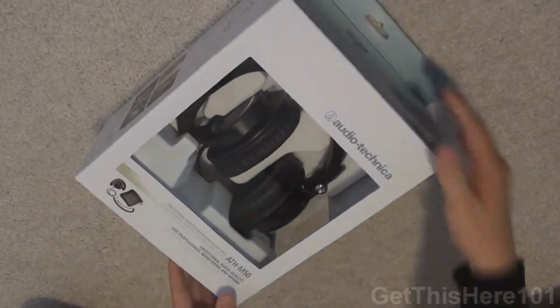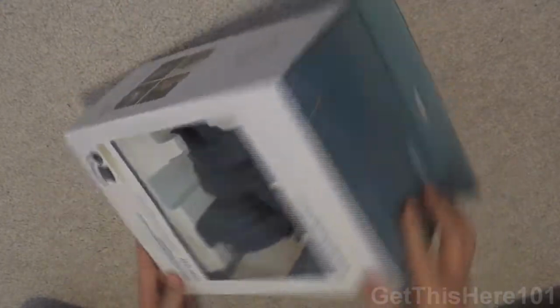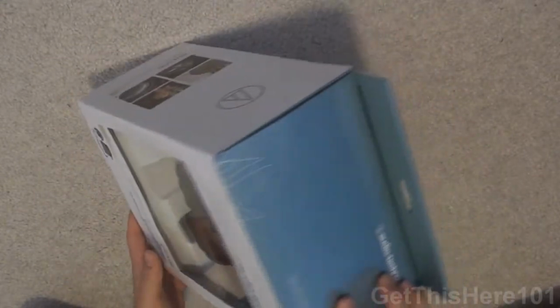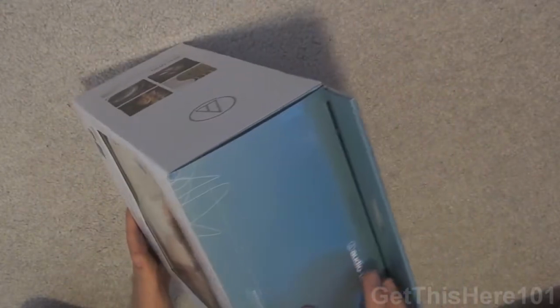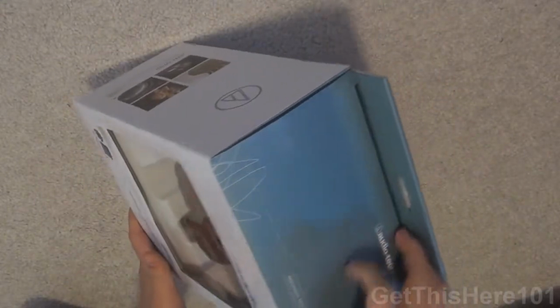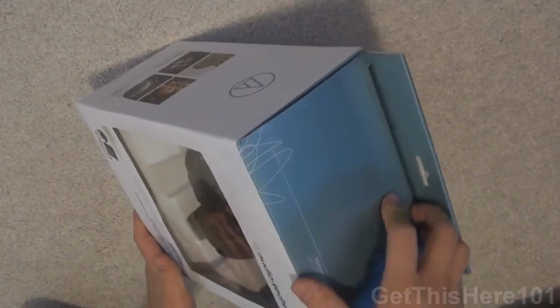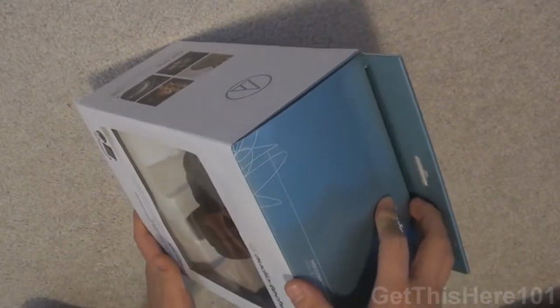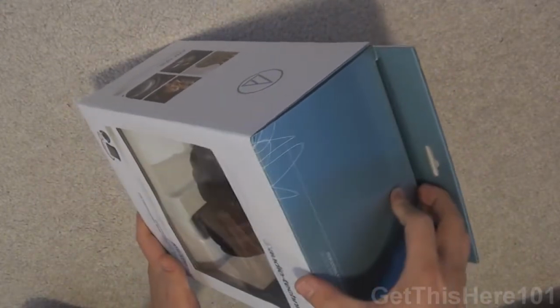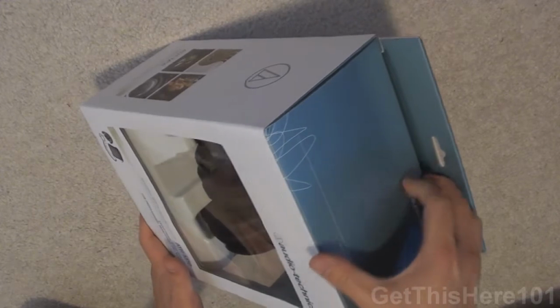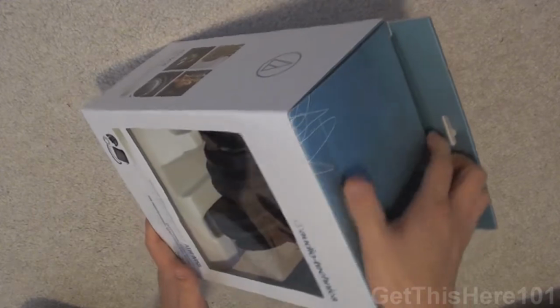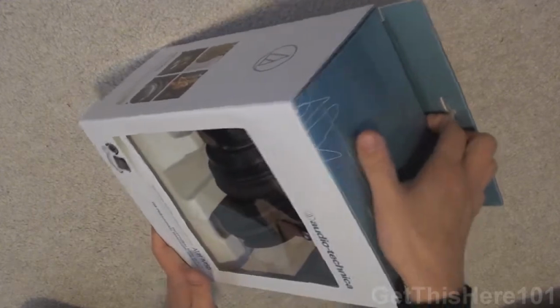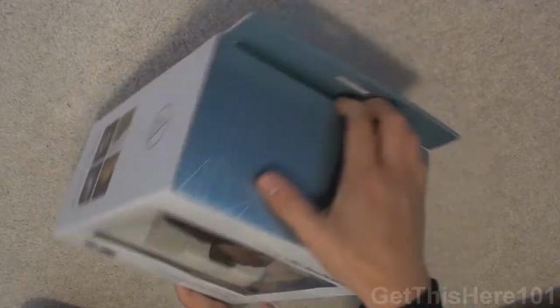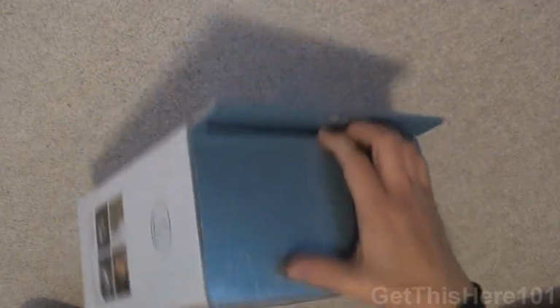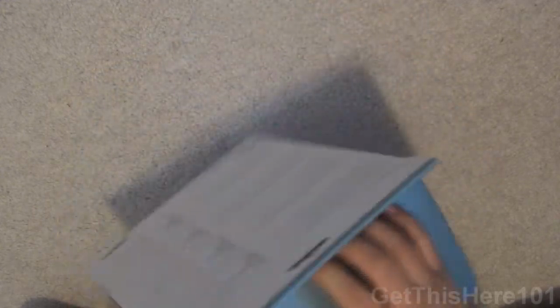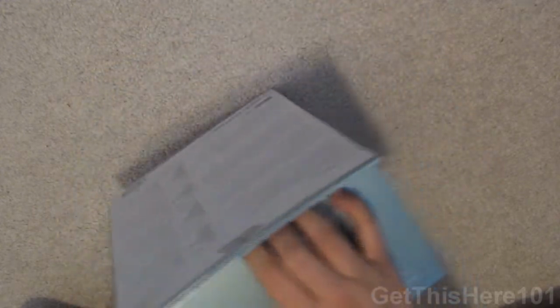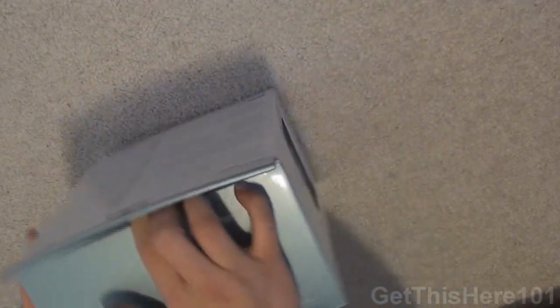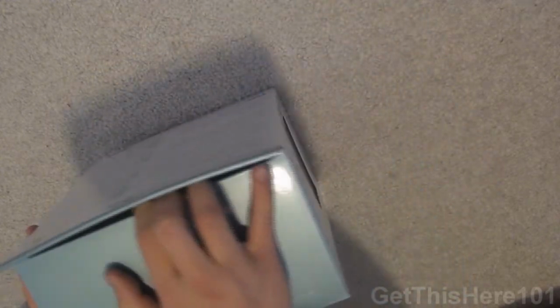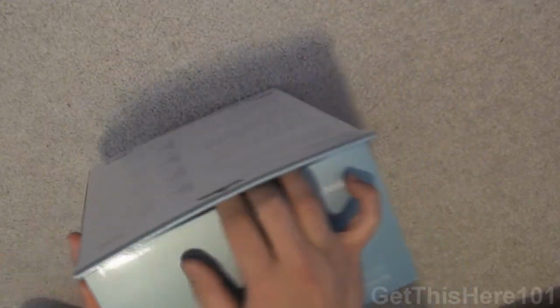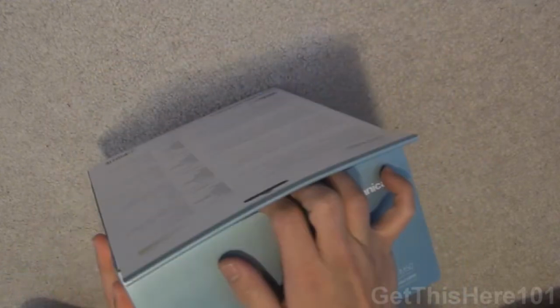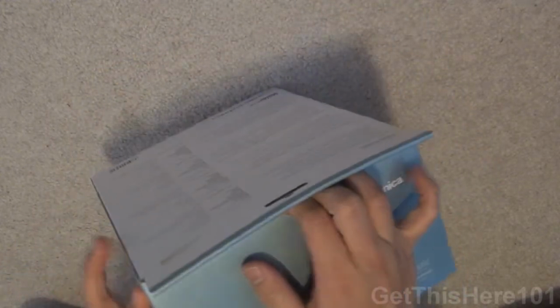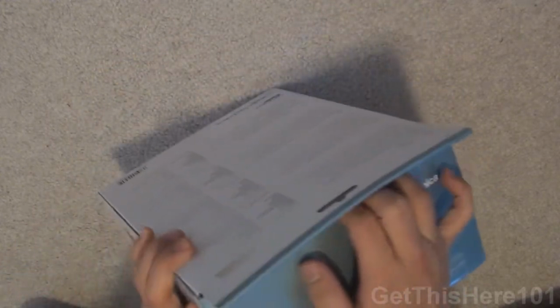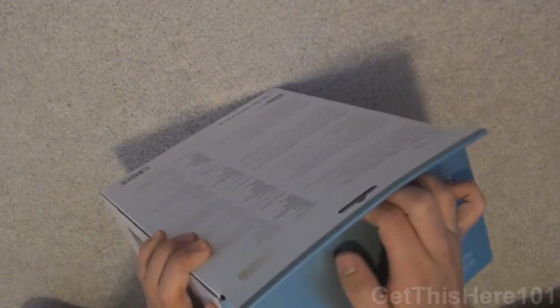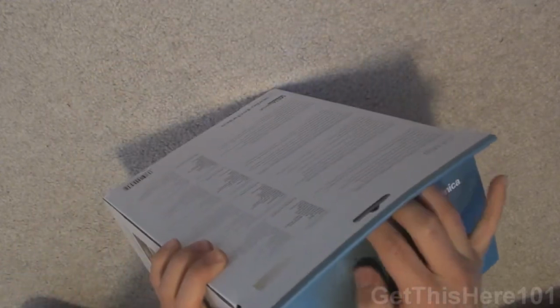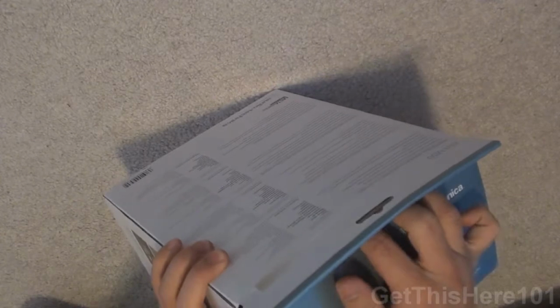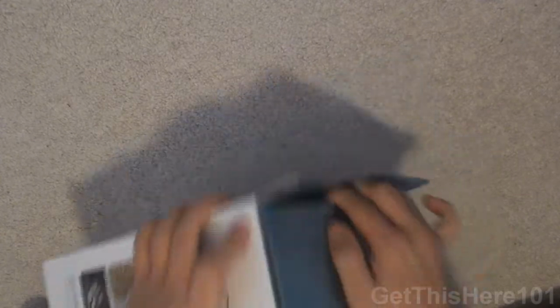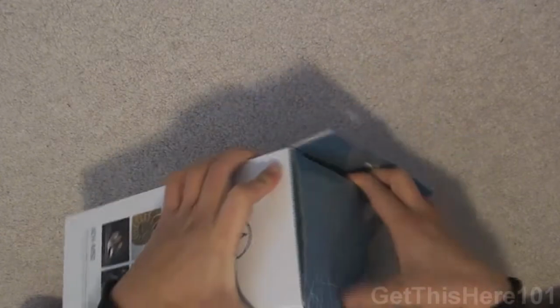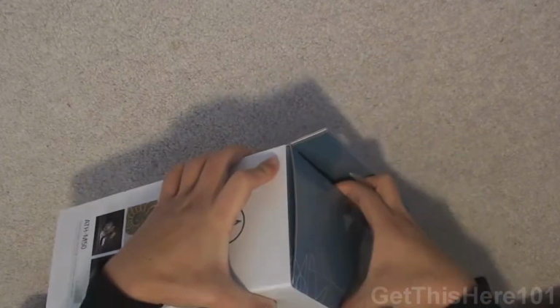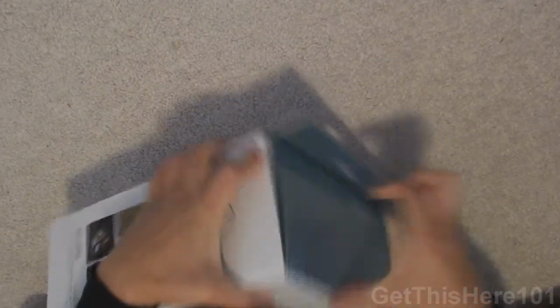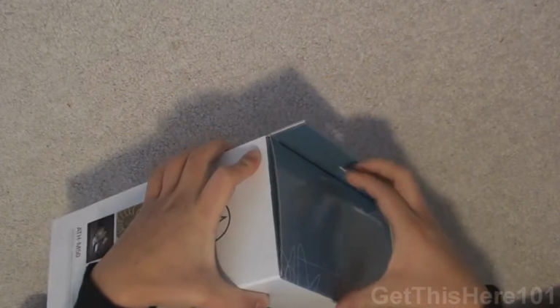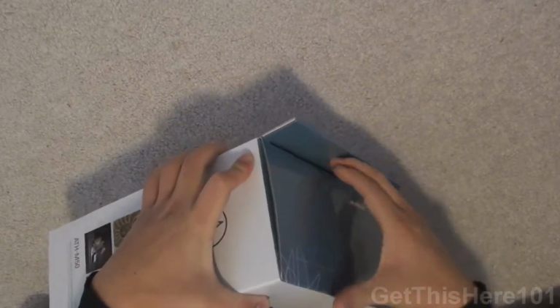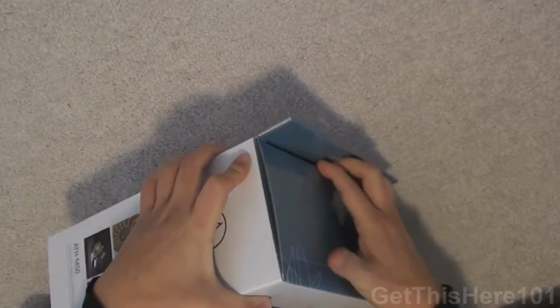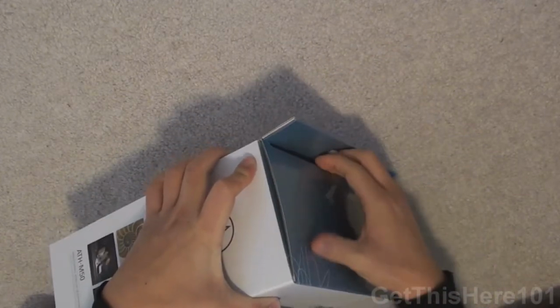If you want to get a pair of these, you can get them at soundprofessionals.com. Right now they're having a sale — I got these for $140, where they usually retail for $160.